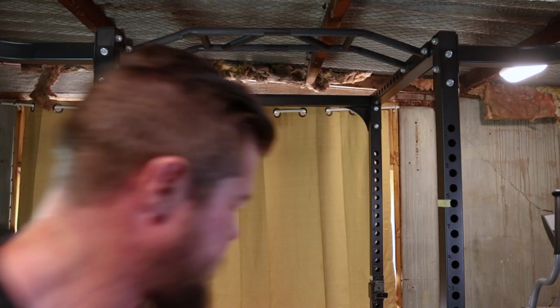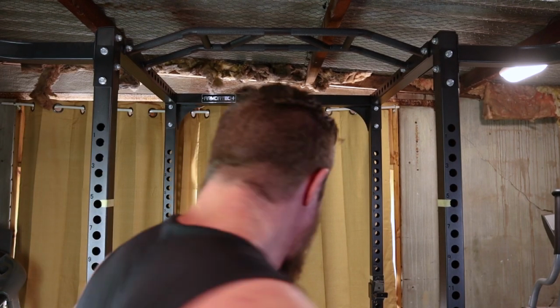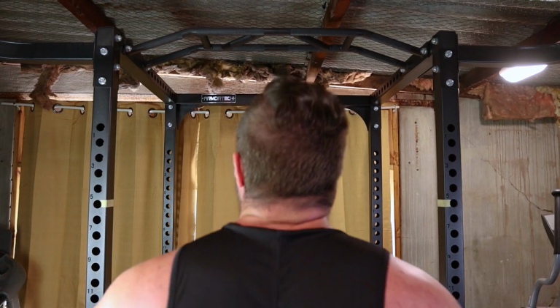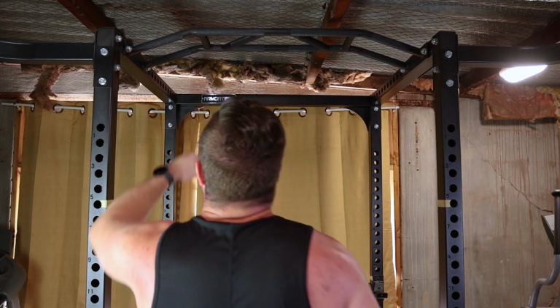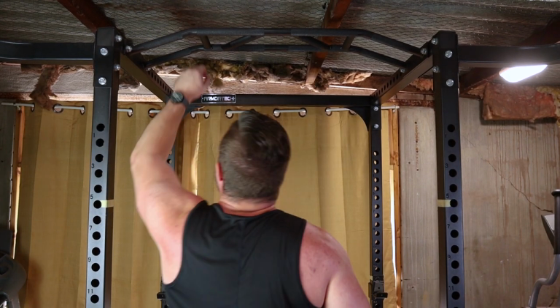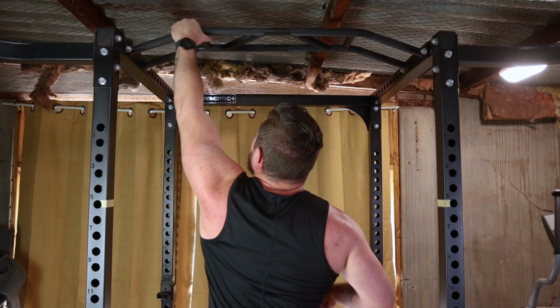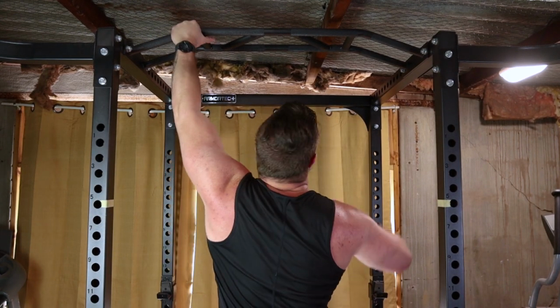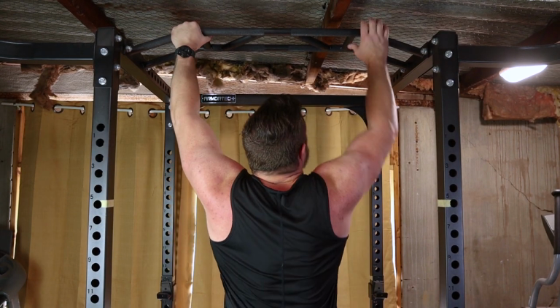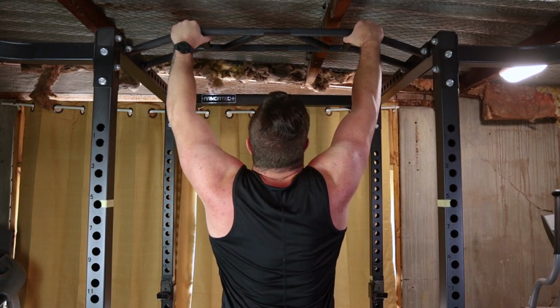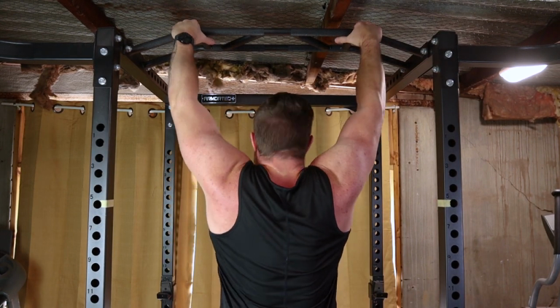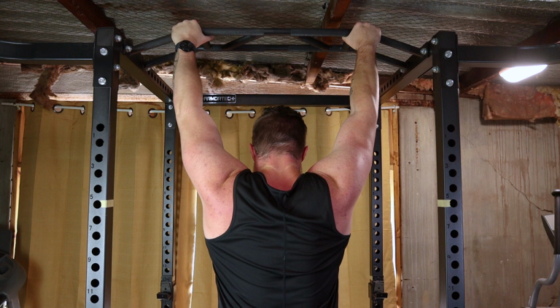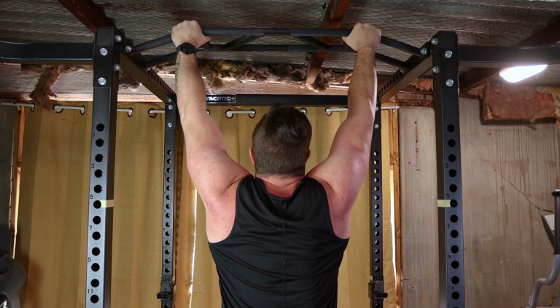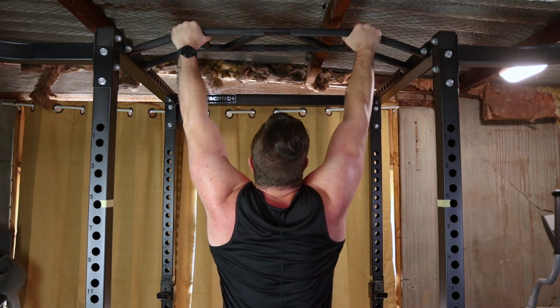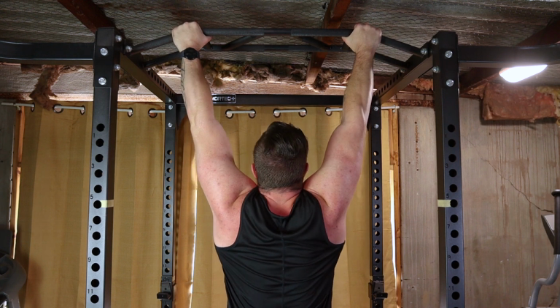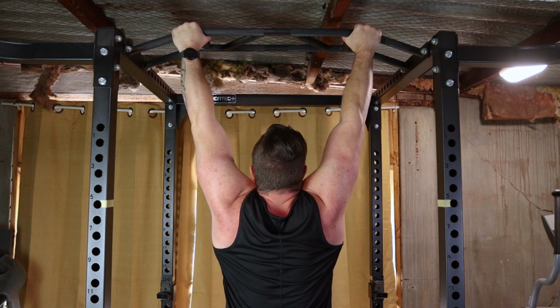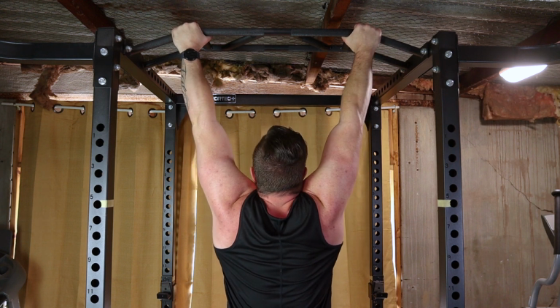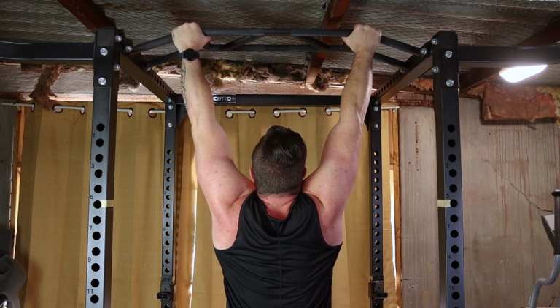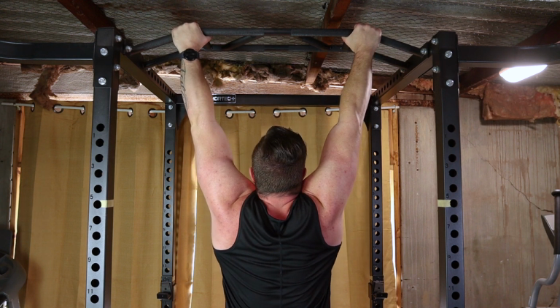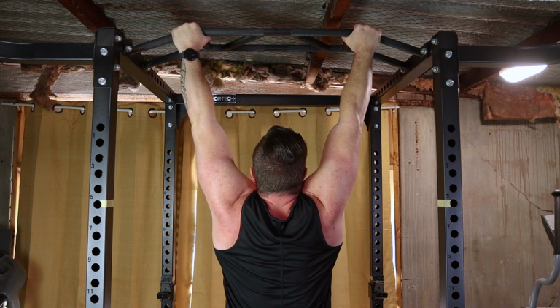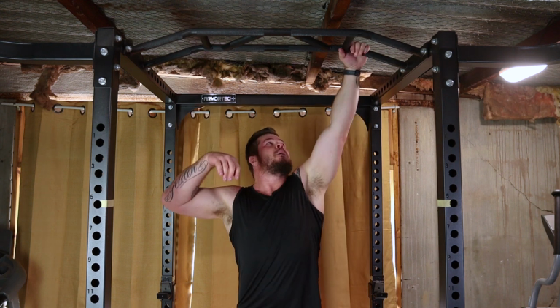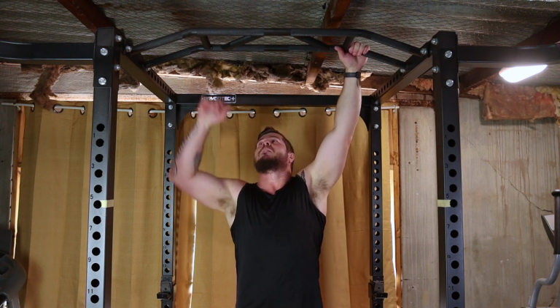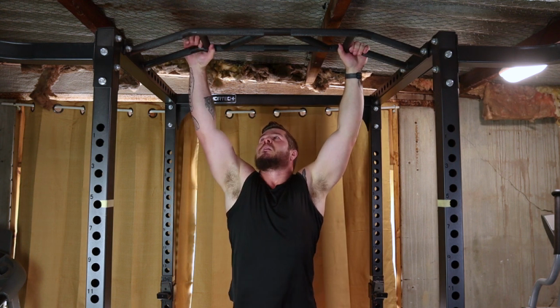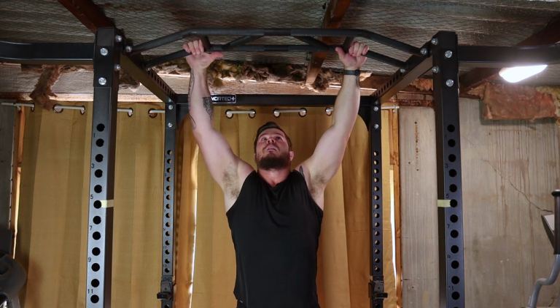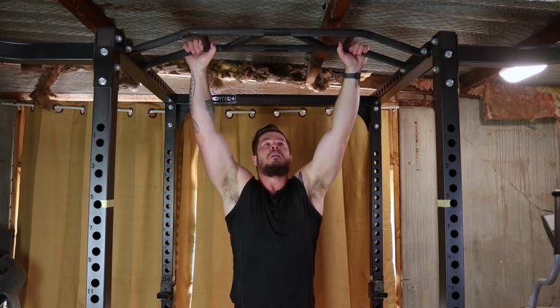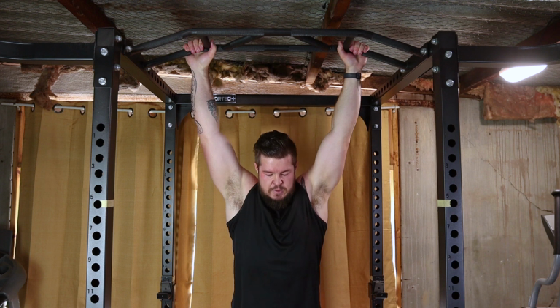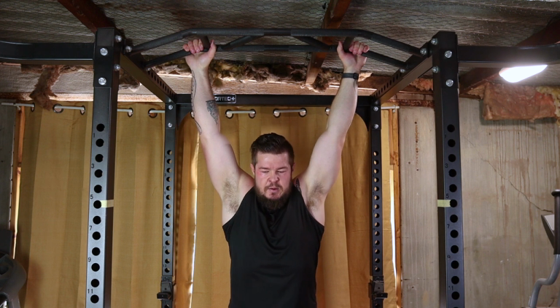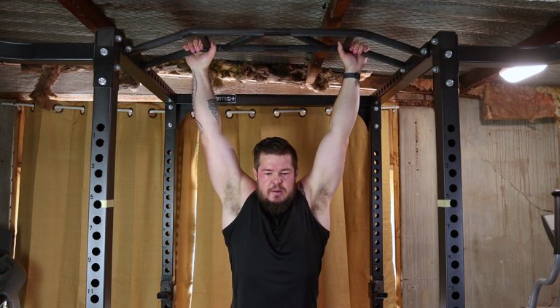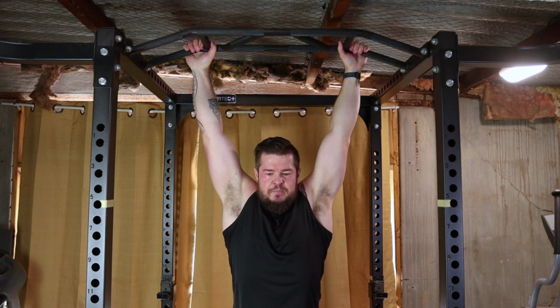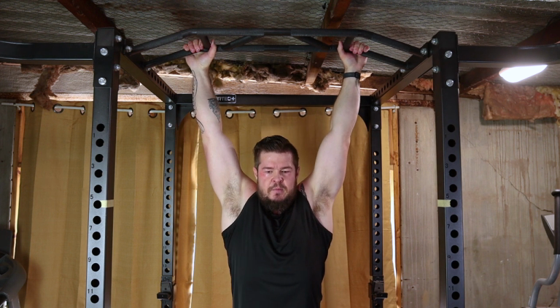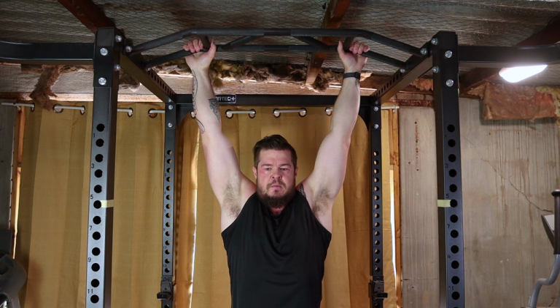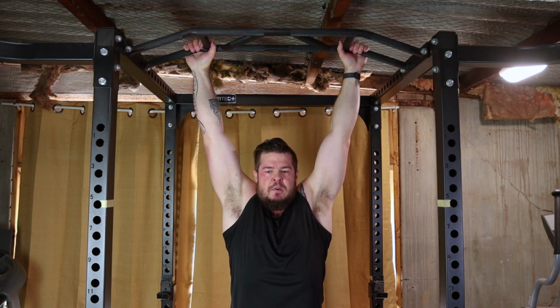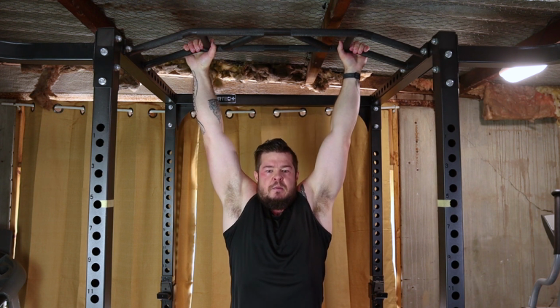Find a sturdy overhead bar, jump up to grip the bar with your palms facing away from you, slightly wider than shoulder width. Hang with your arms fully extended, engaging your core. Take a deep breath.